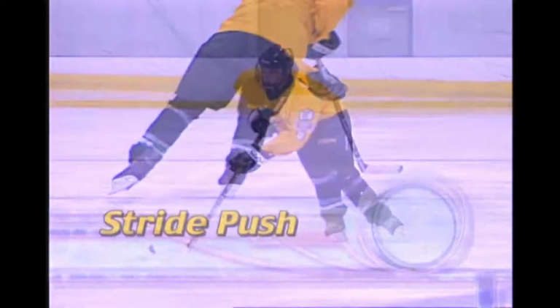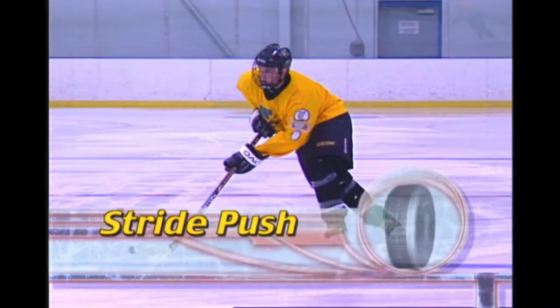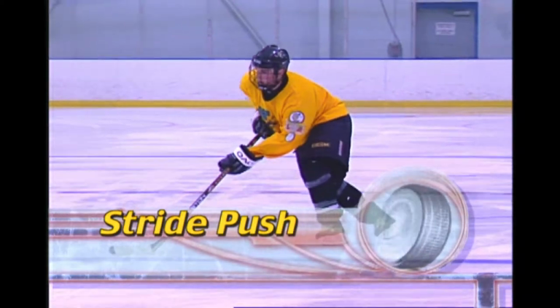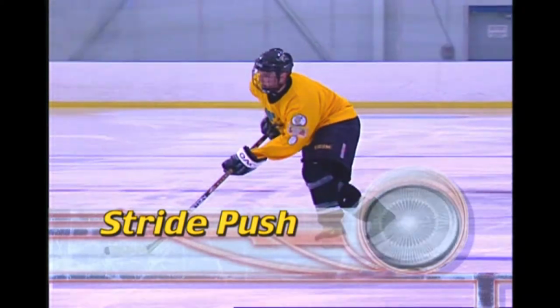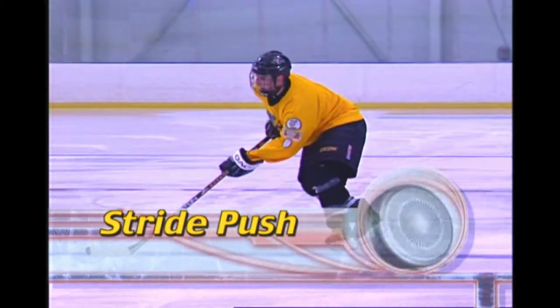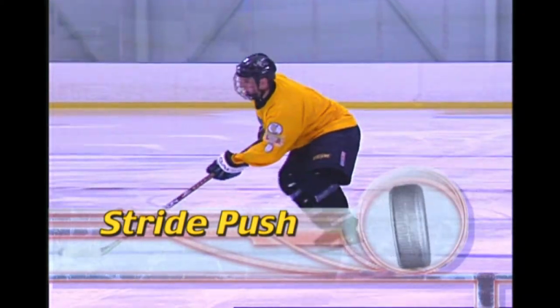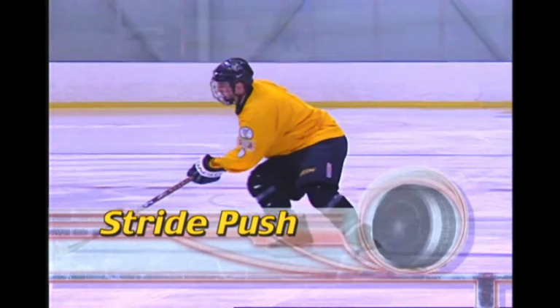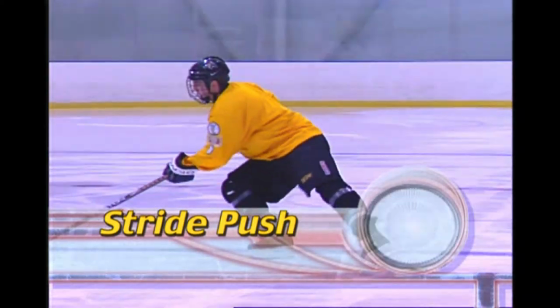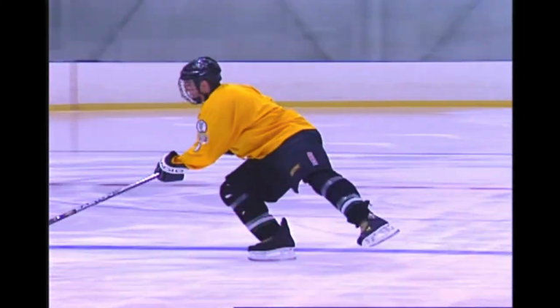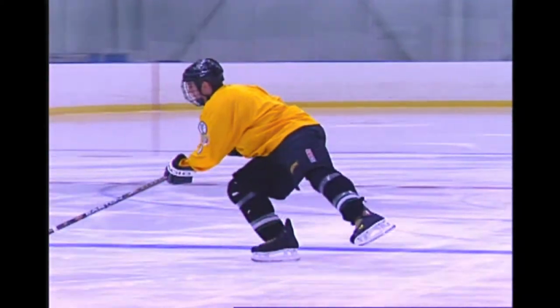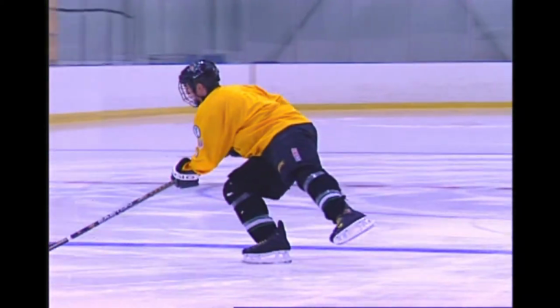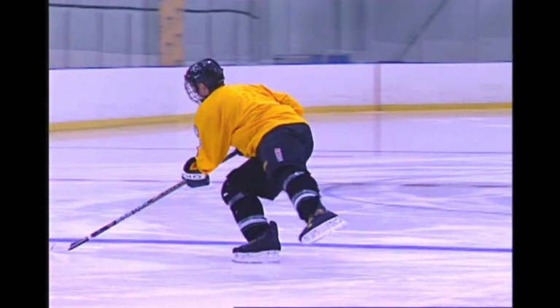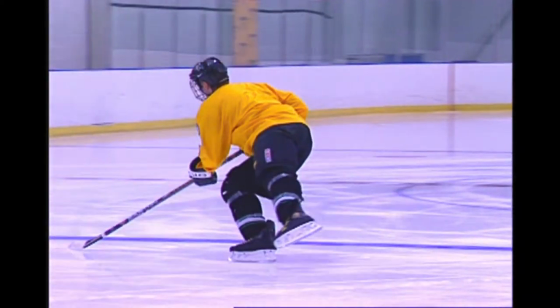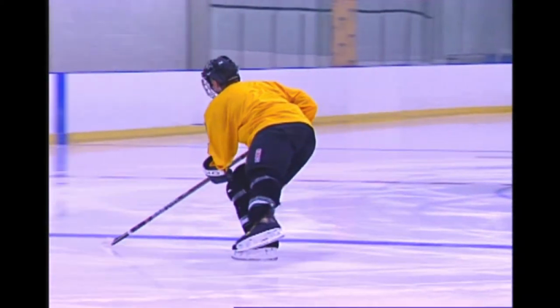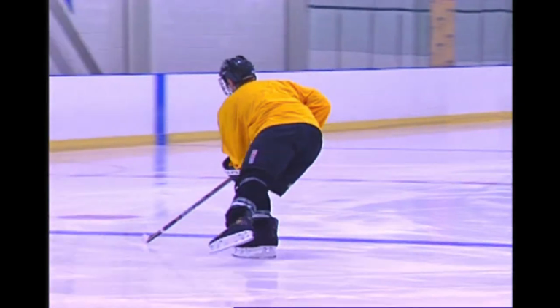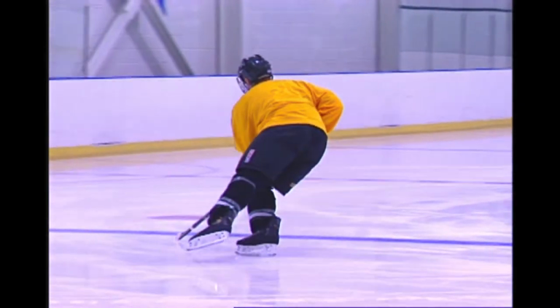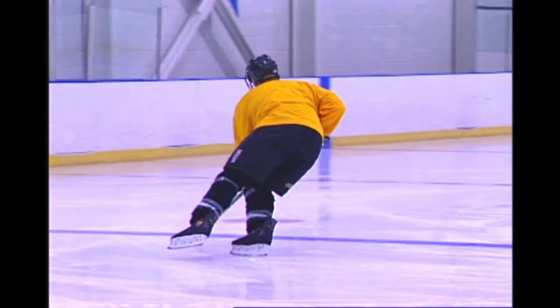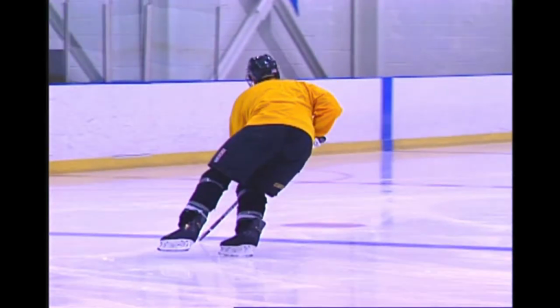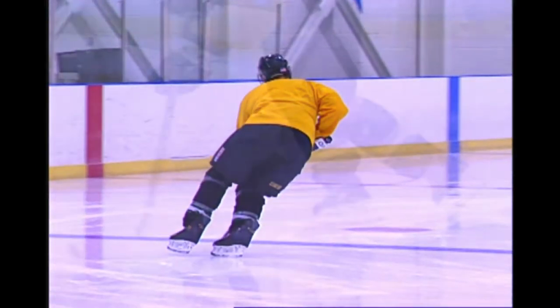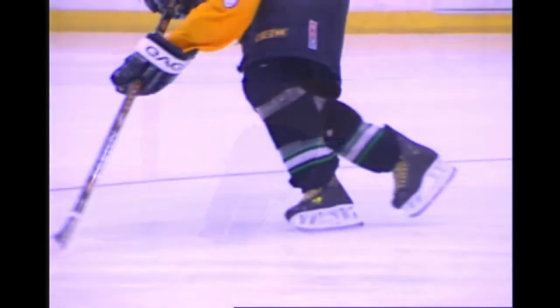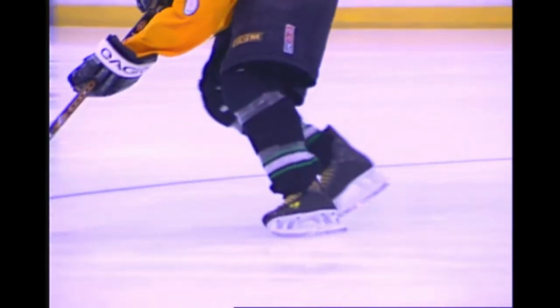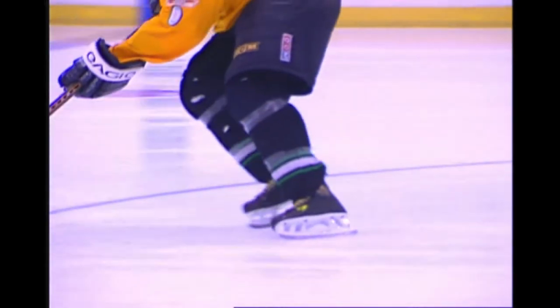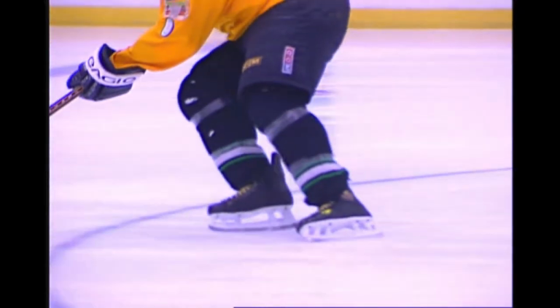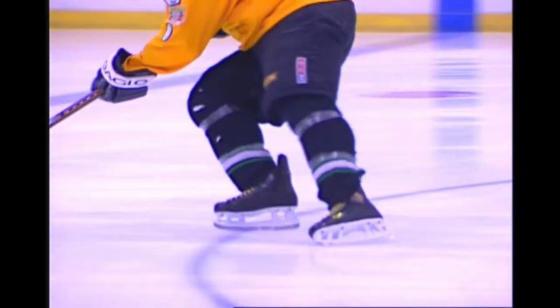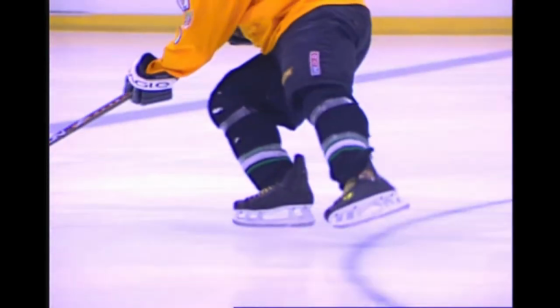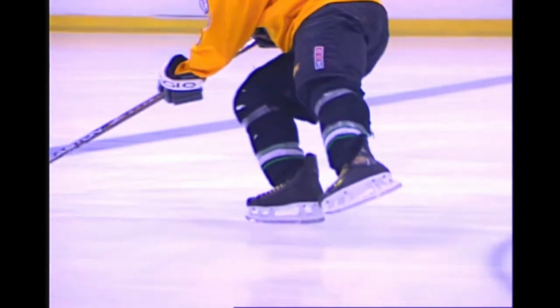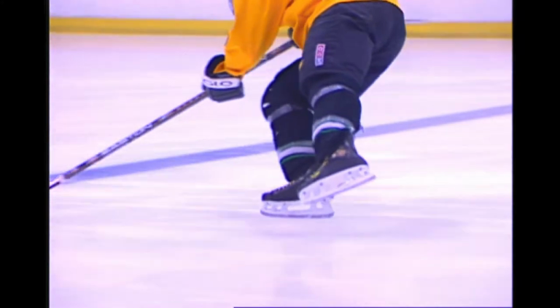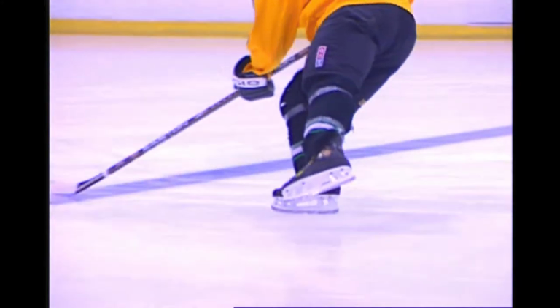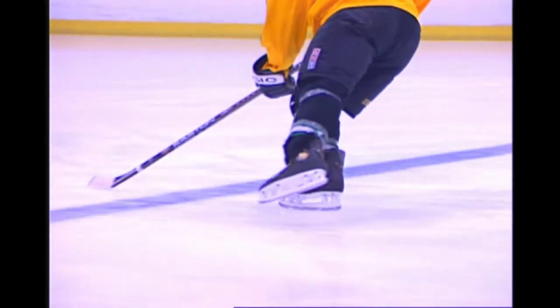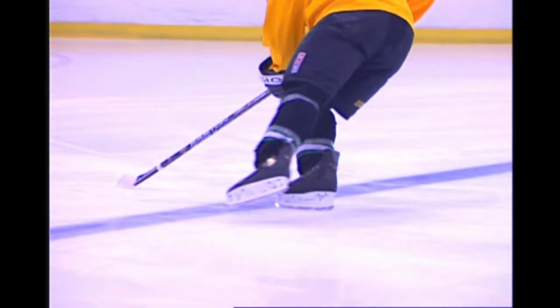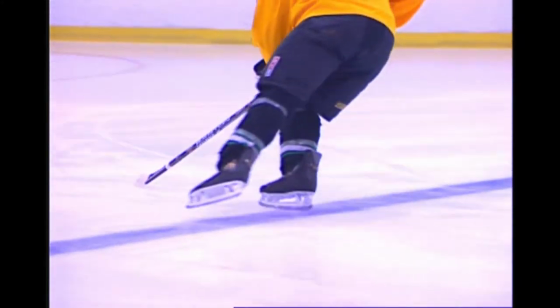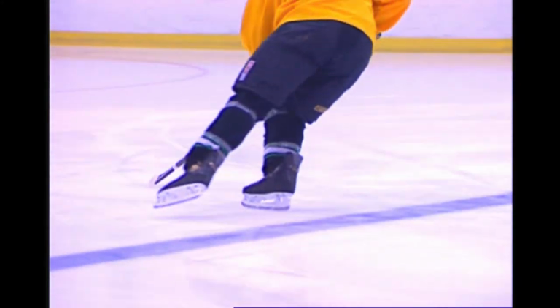The reason for the name of the first push of the forward crossover — the stride push — is that it's essentially the push of the forward stride. The outside leg executes this push, always against the inside edge of the blade.